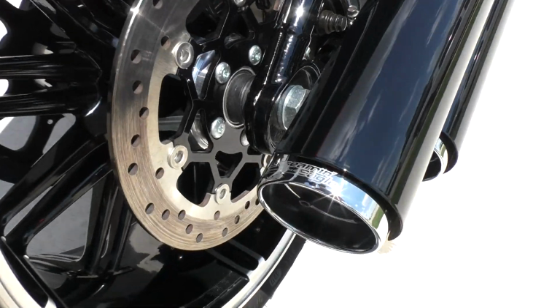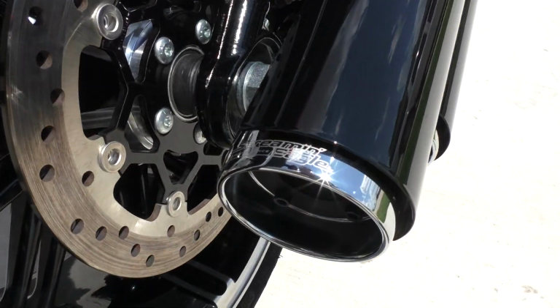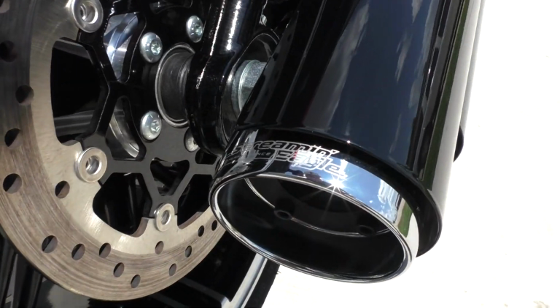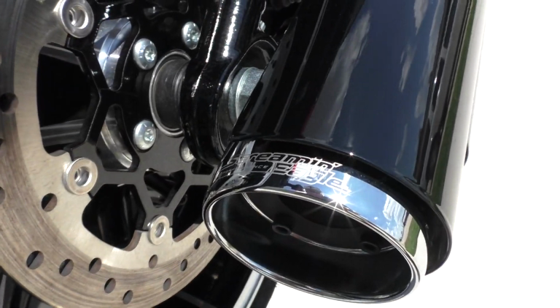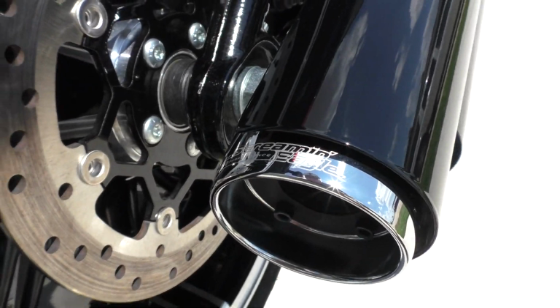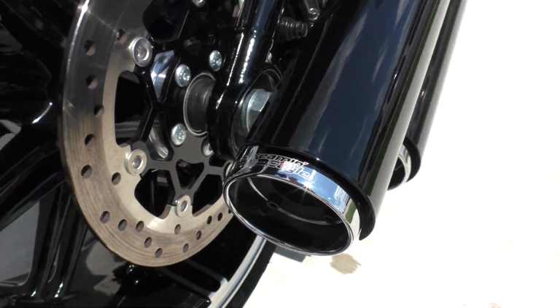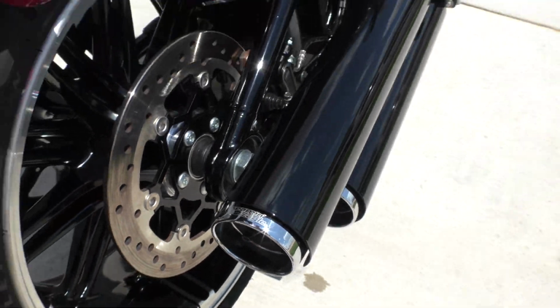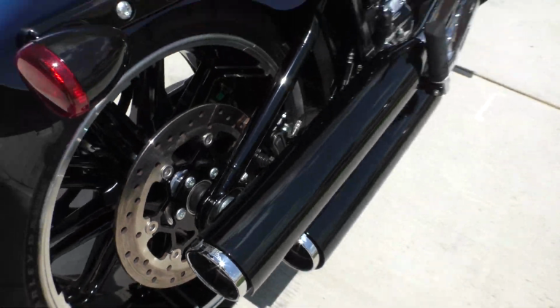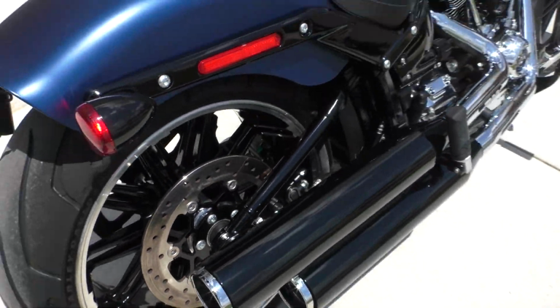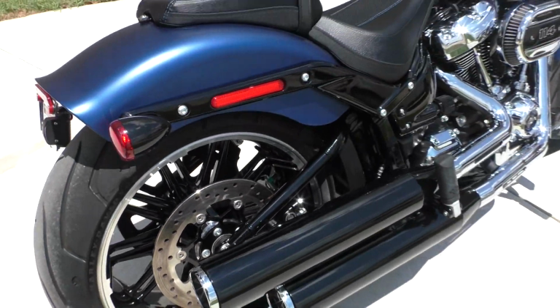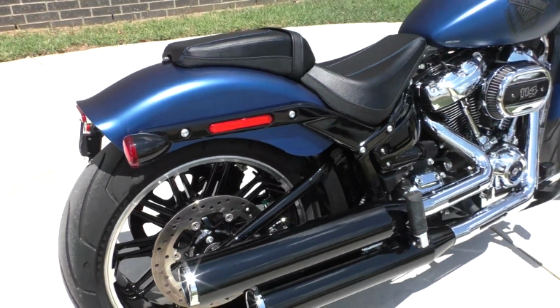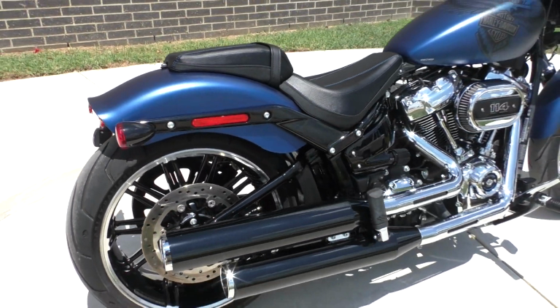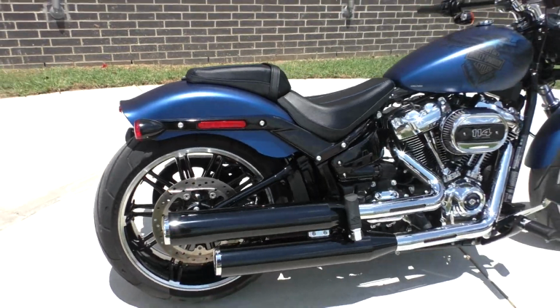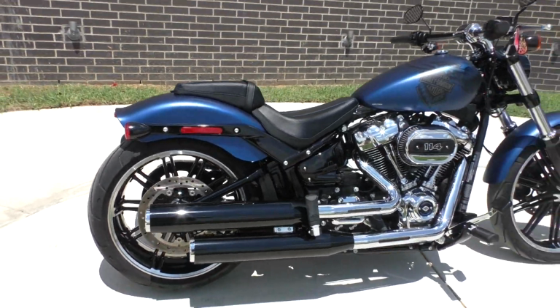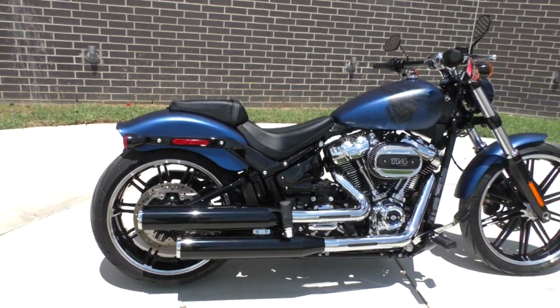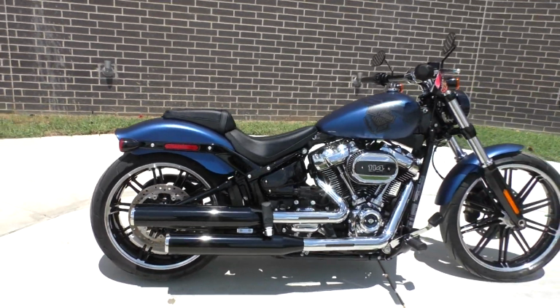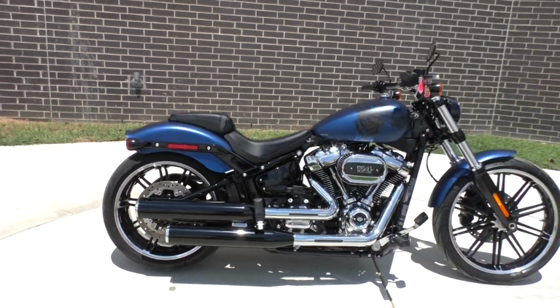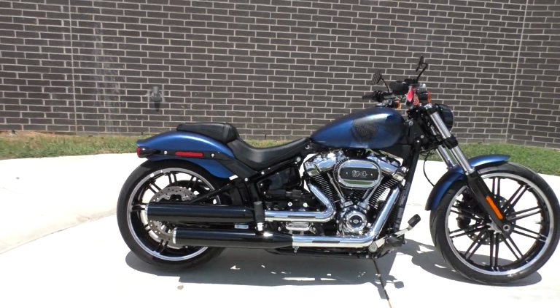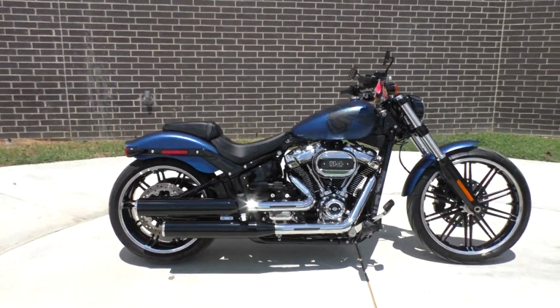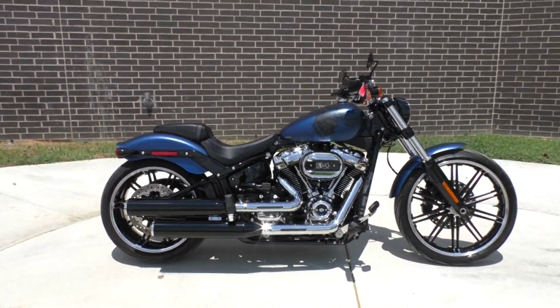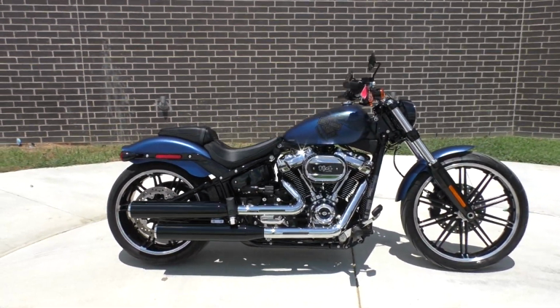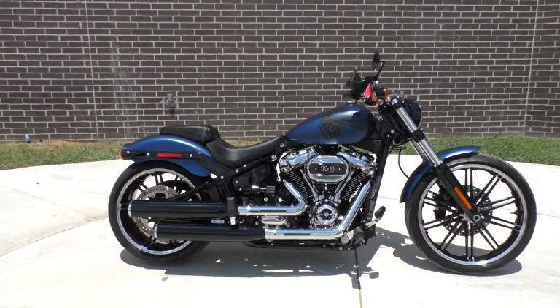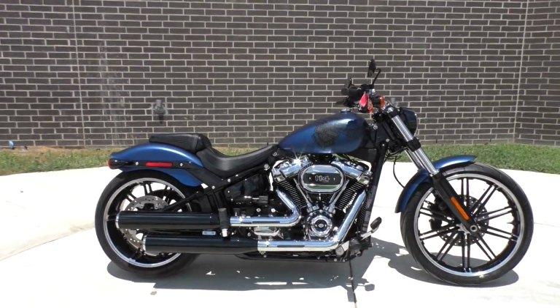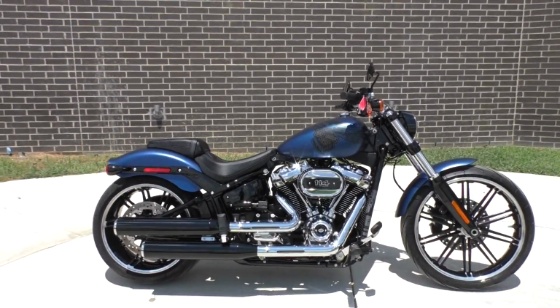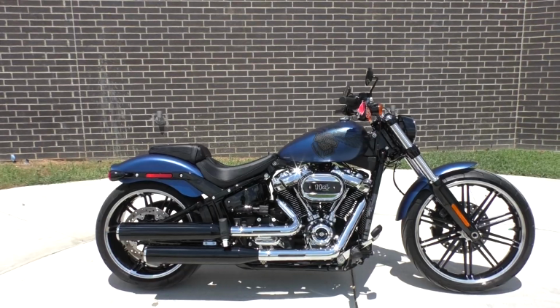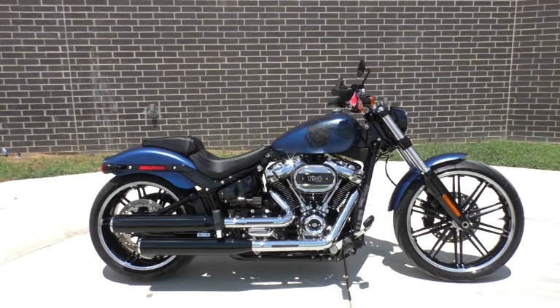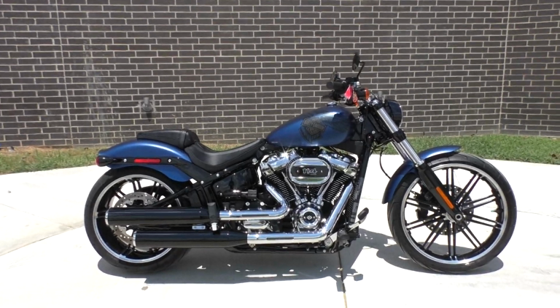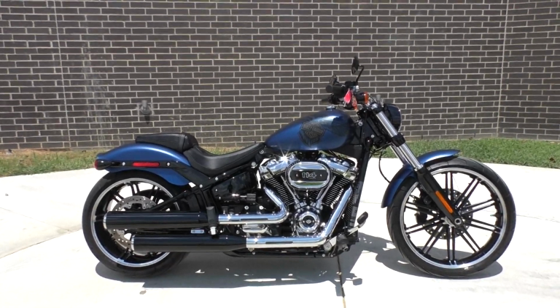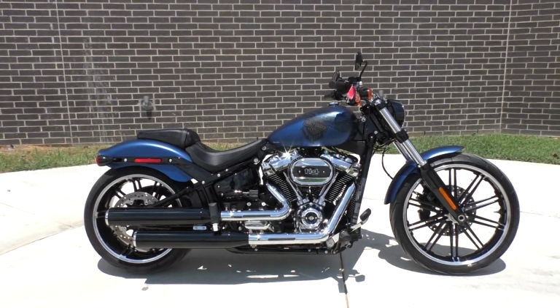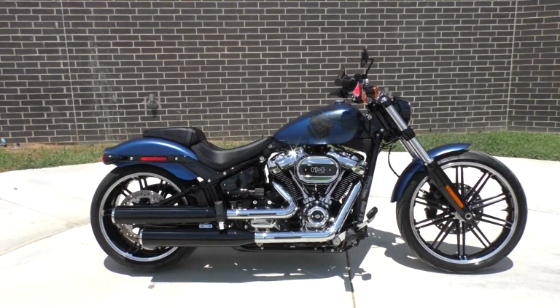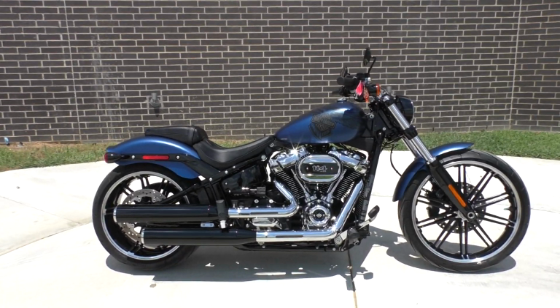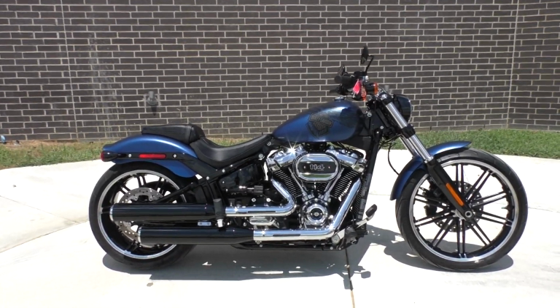The pipes say Screaming Eagle Performance. If you'd like to know more about it, pick up the phone and call us at 888-400-1151. You can also check out our website at cleanharleys.com.